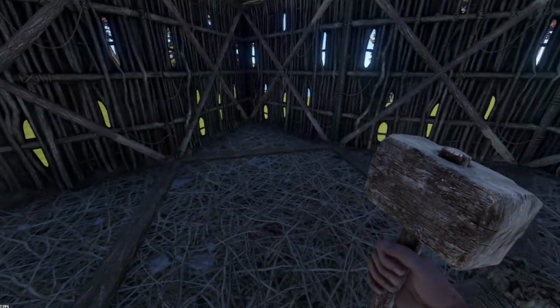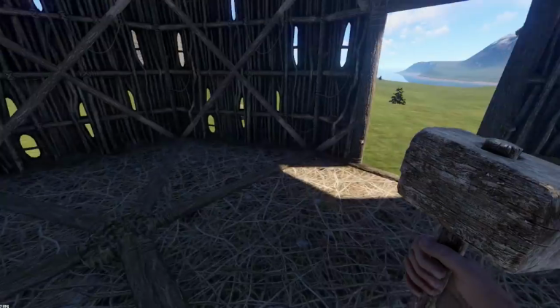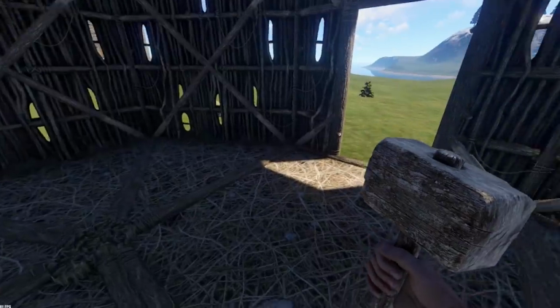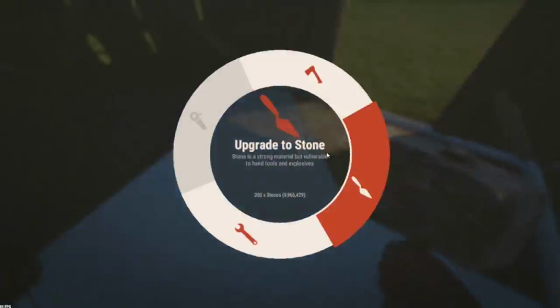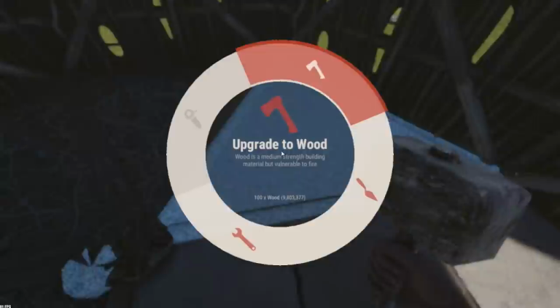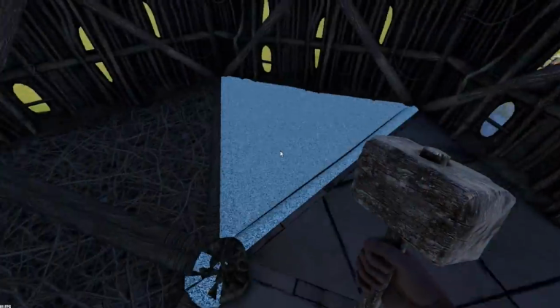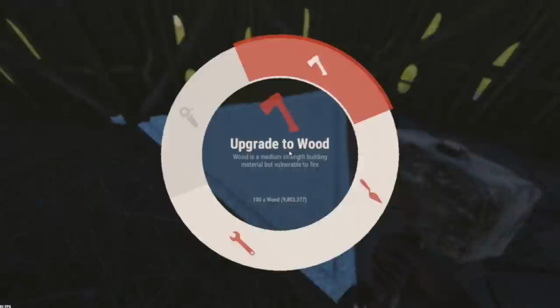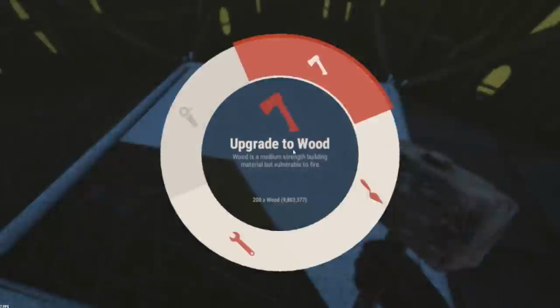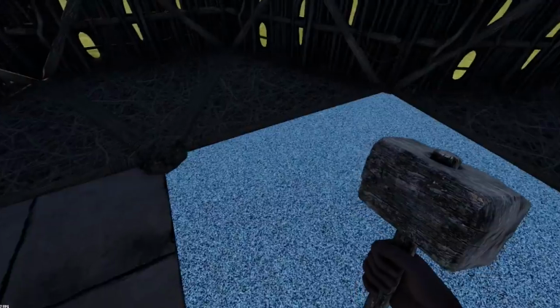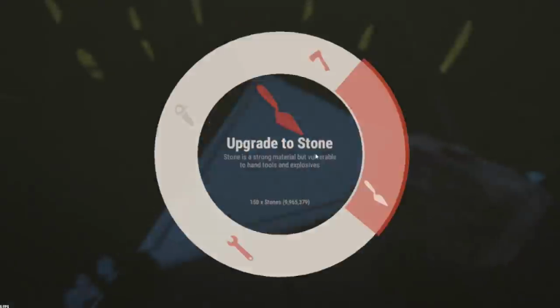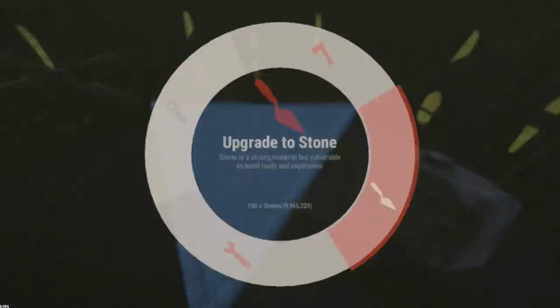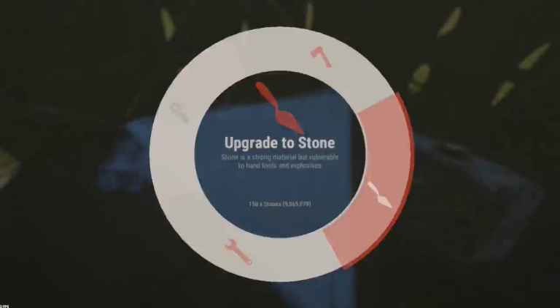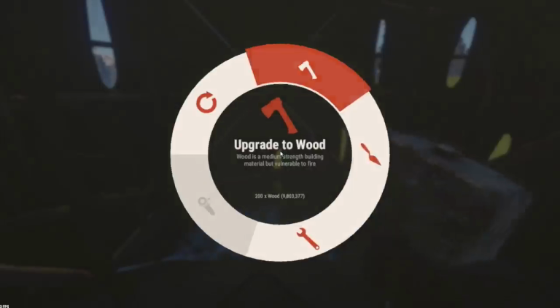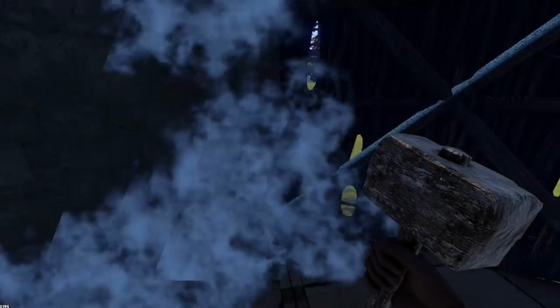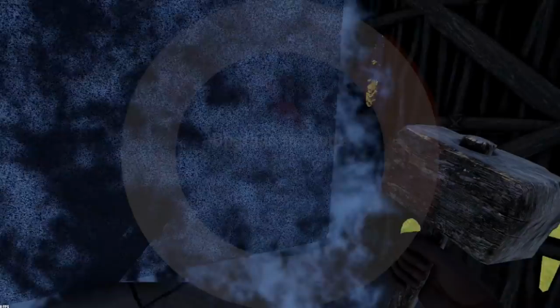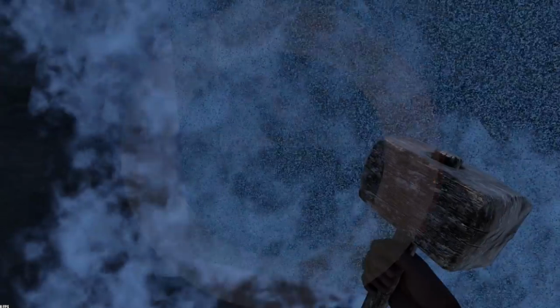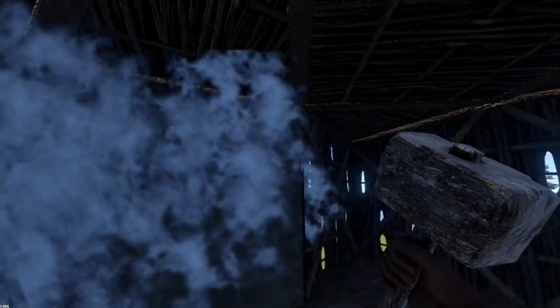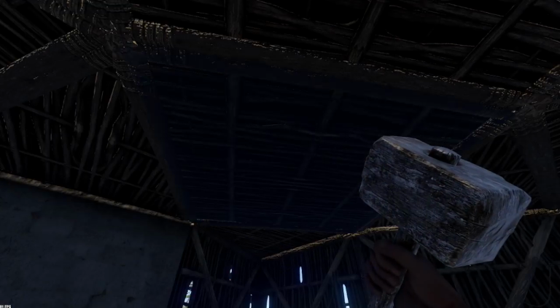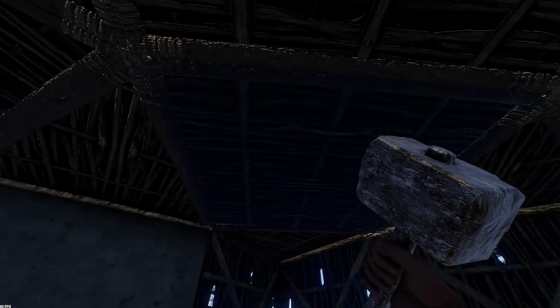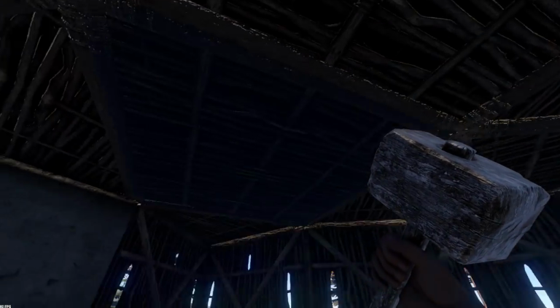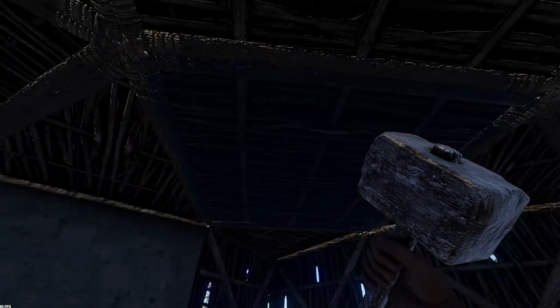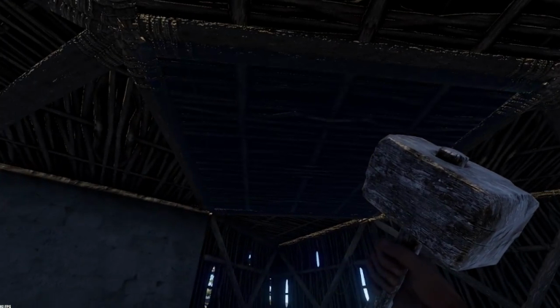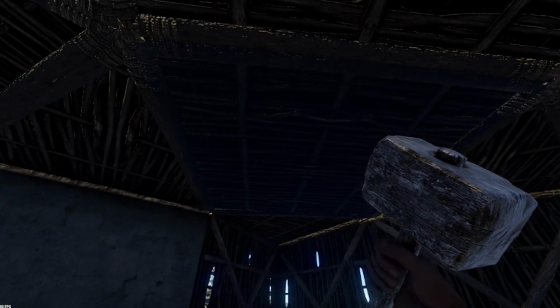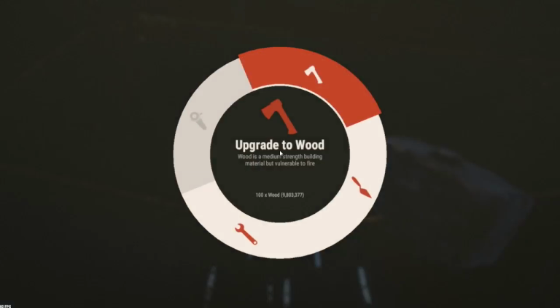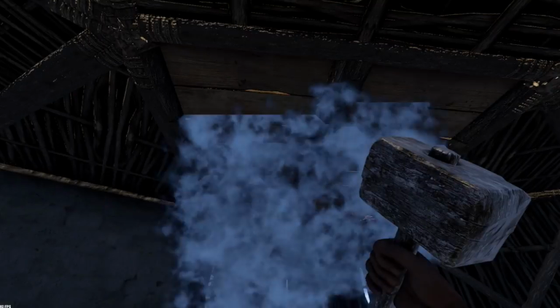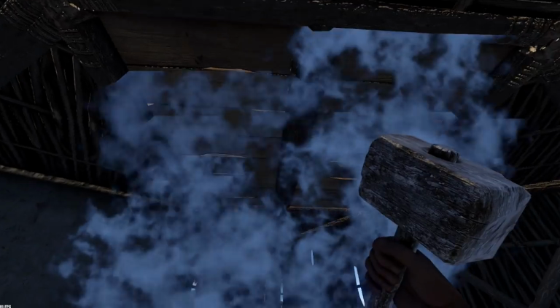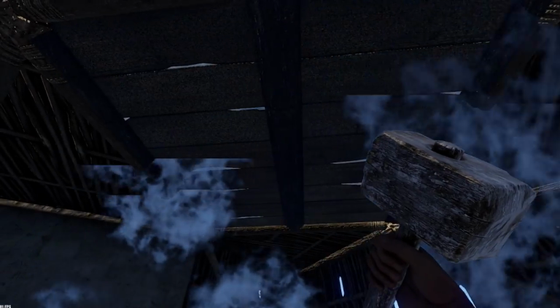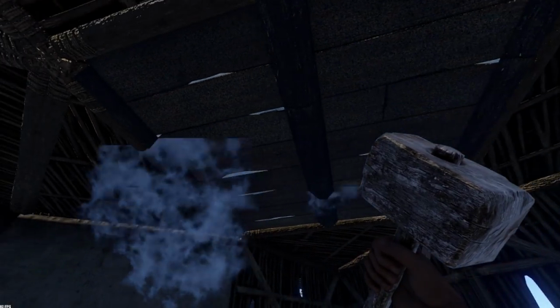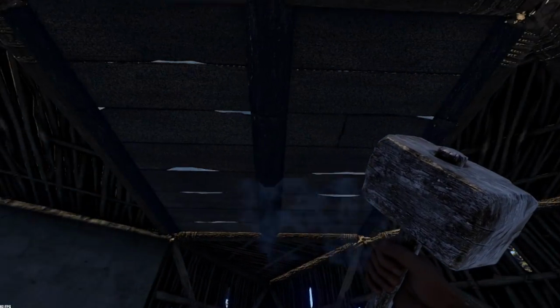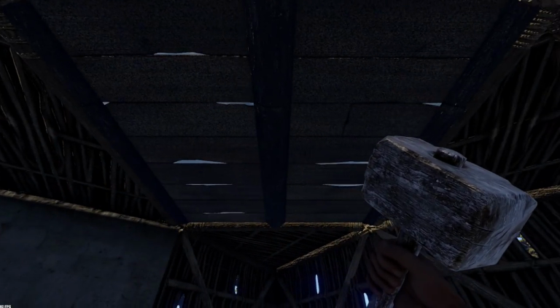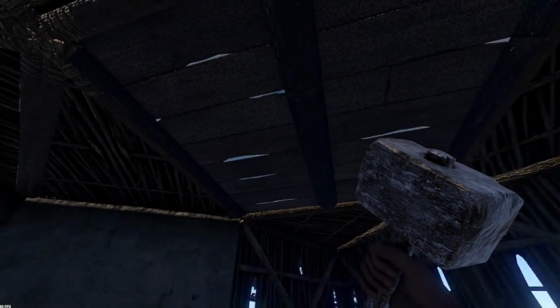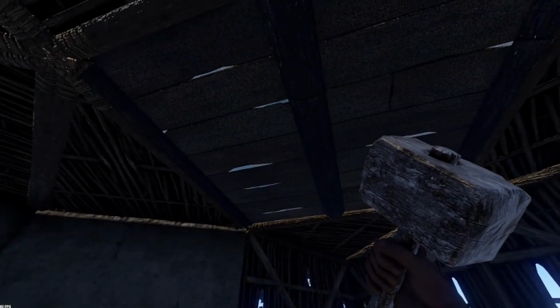If you can, you're going to want to stone it all off, except for this square ceiling right here. Make that one wood because we're going to remove it later and add a hatch.